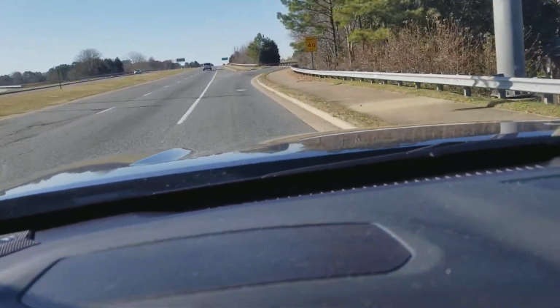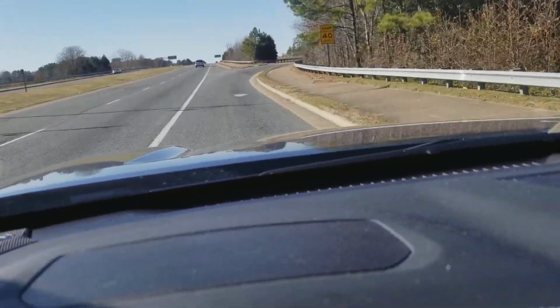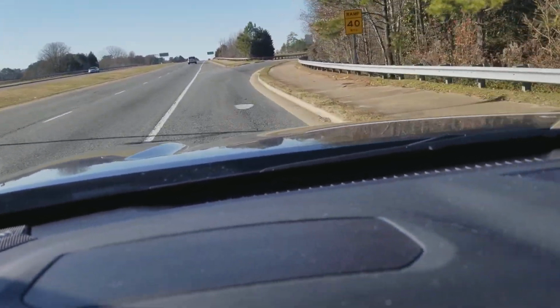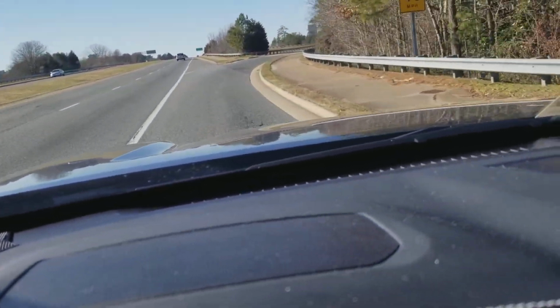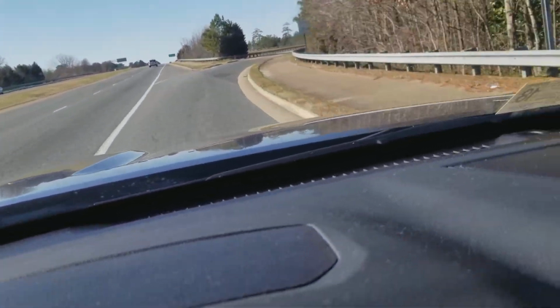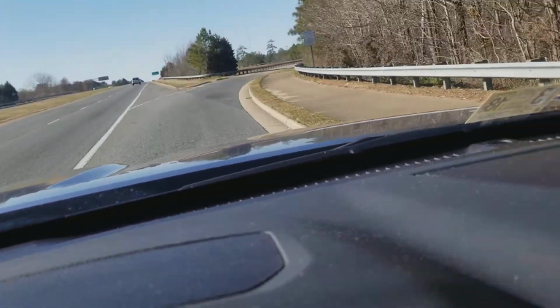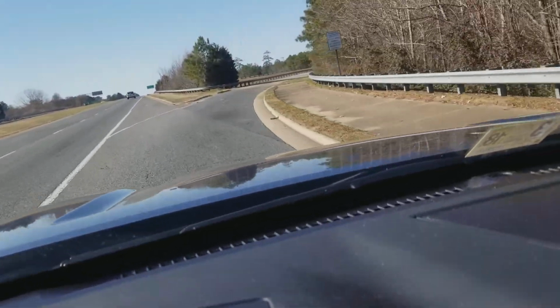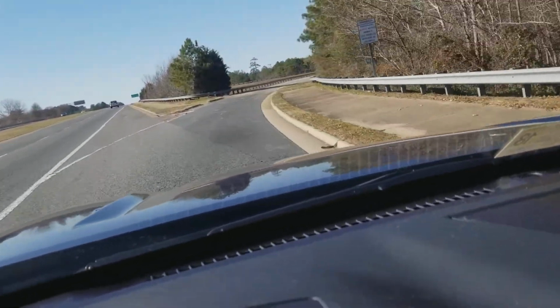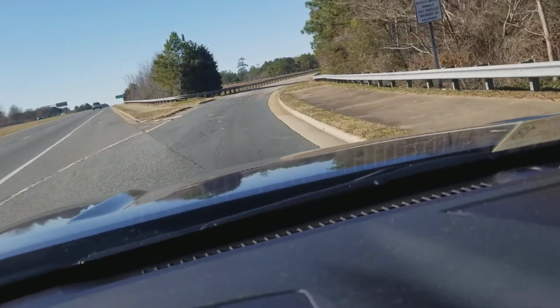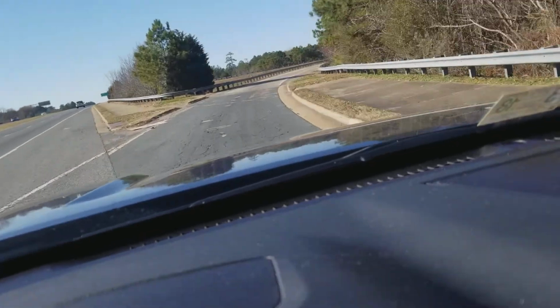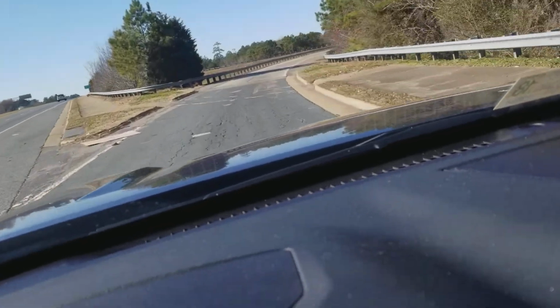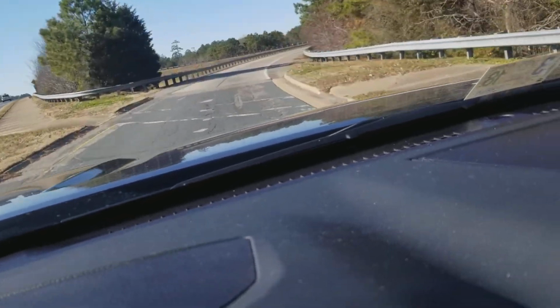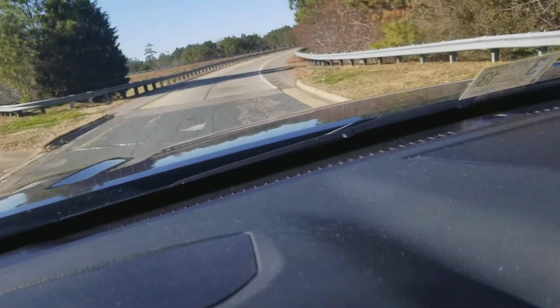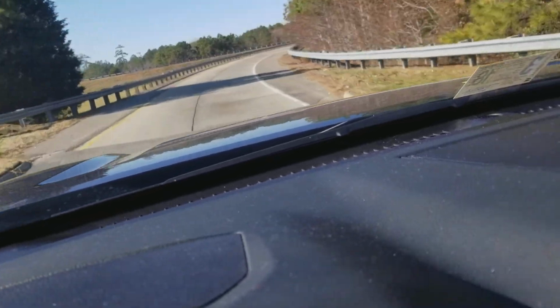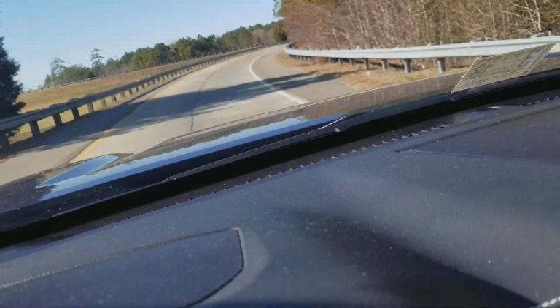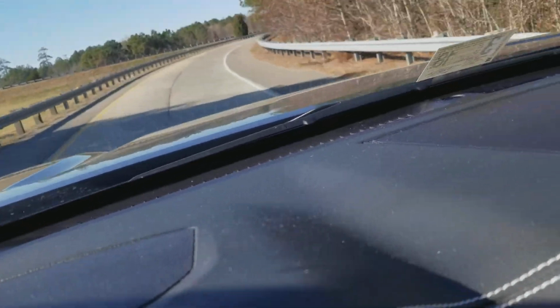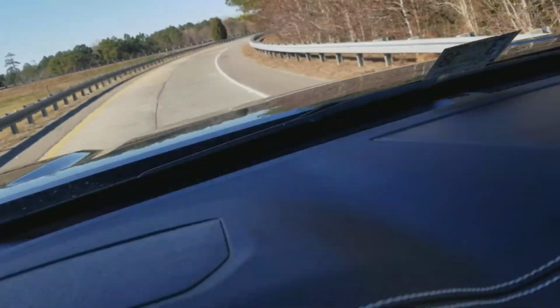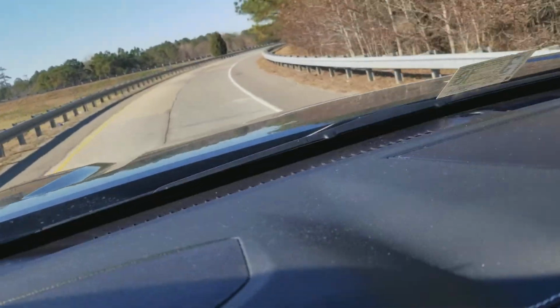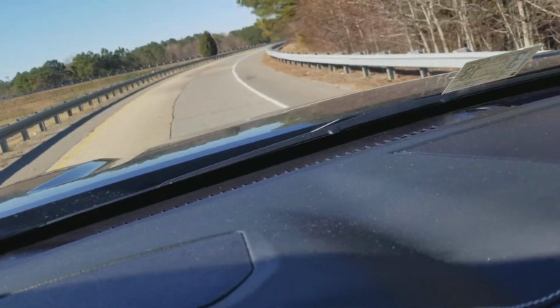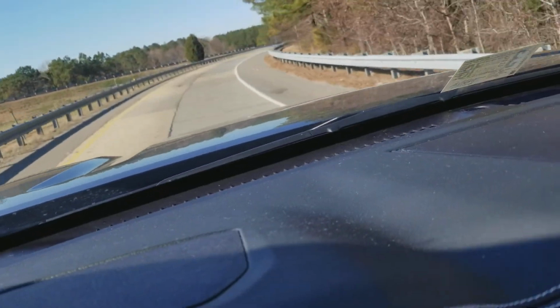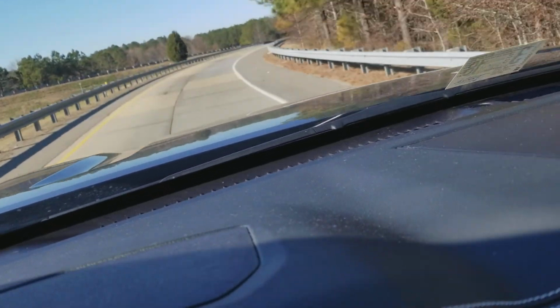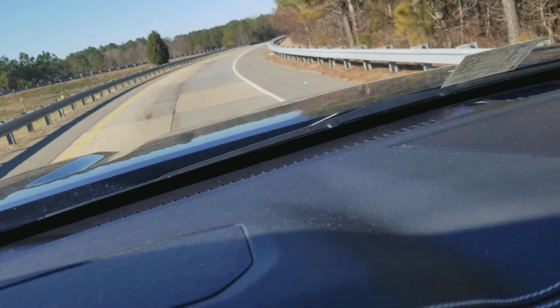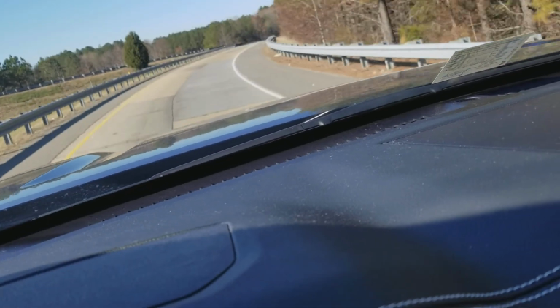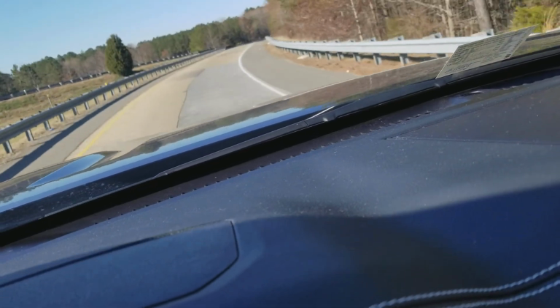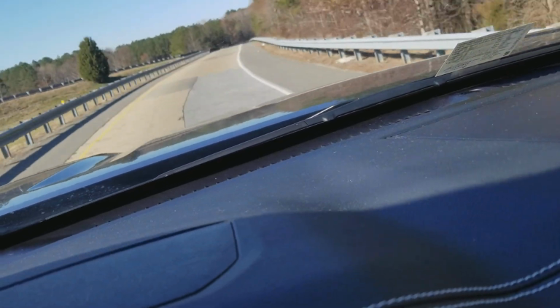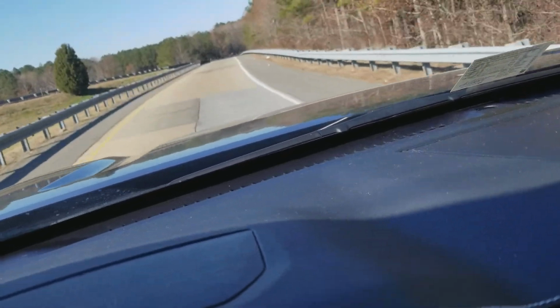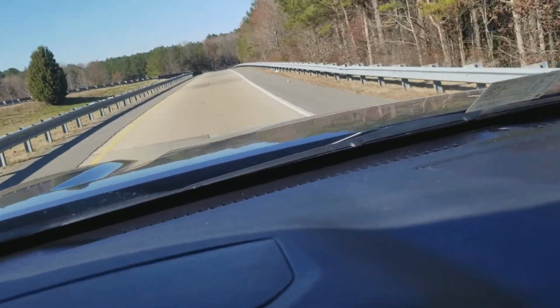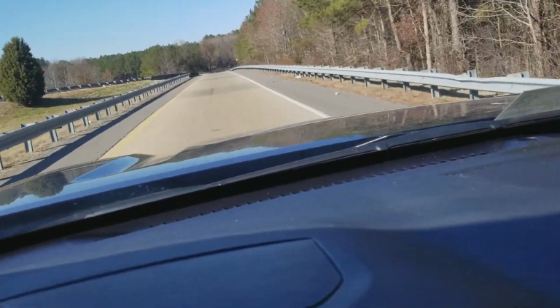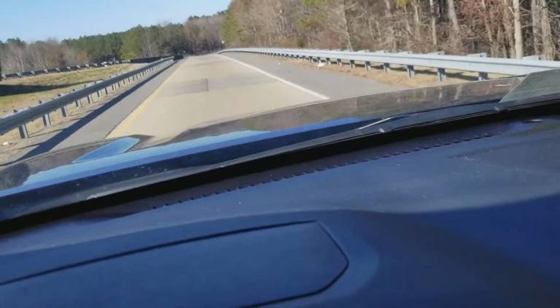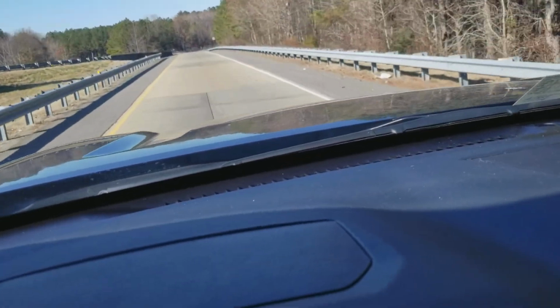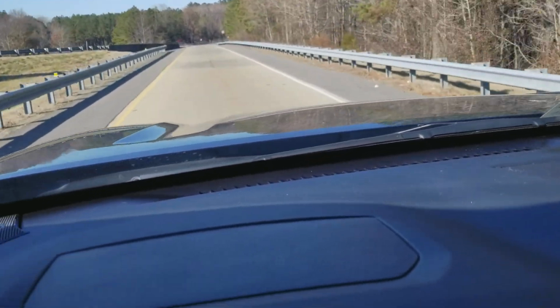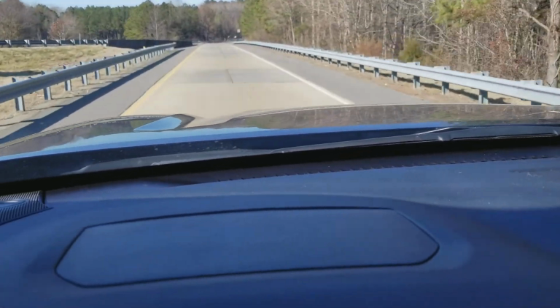Good morning everybody, it's almost the afternoon. Getting on the highway and got my buddy behind me, just helping them deliver some couches. I want to show you guys how quick this thing will accelerate.